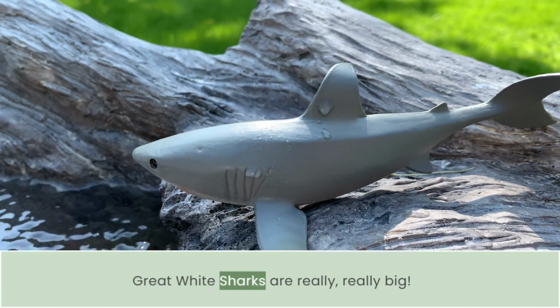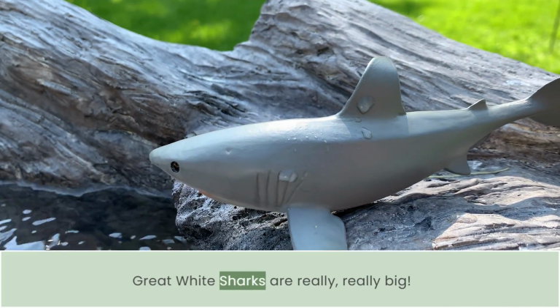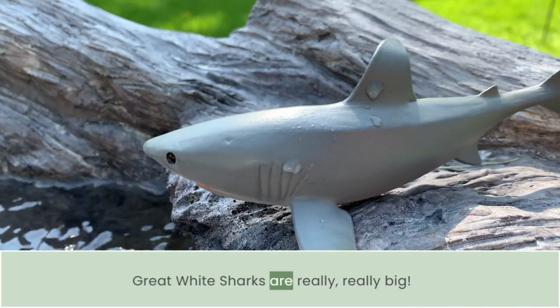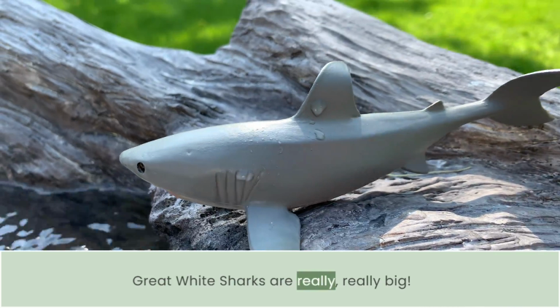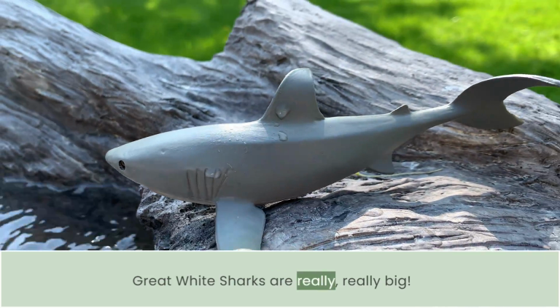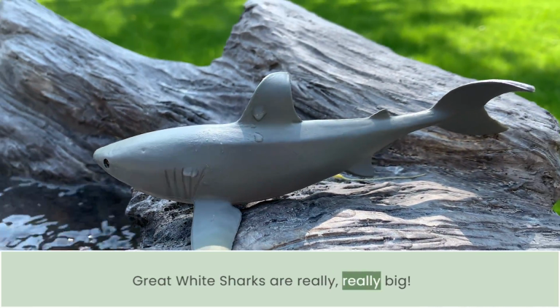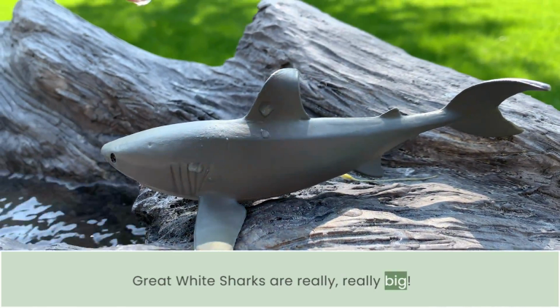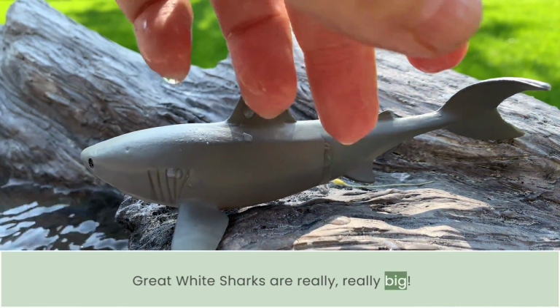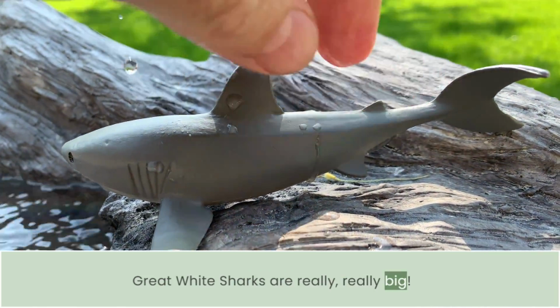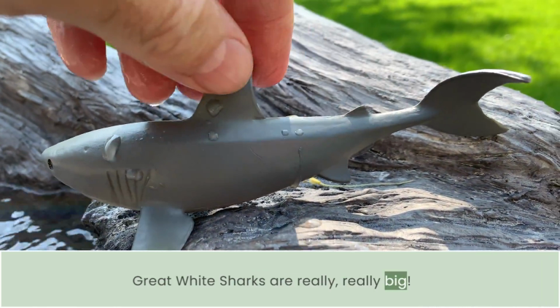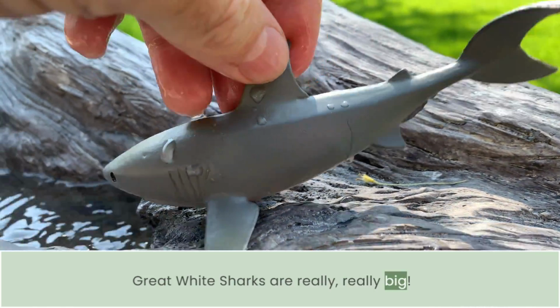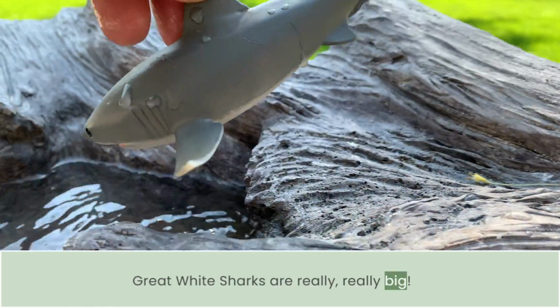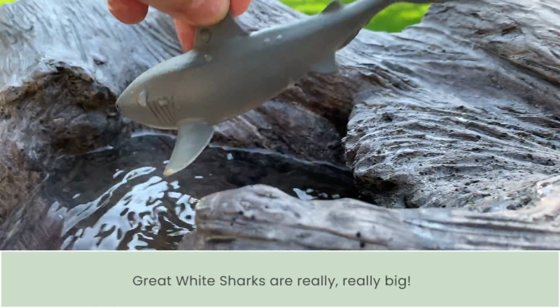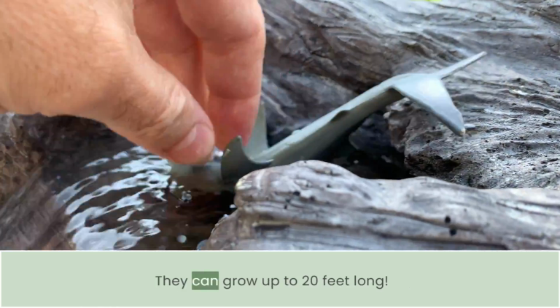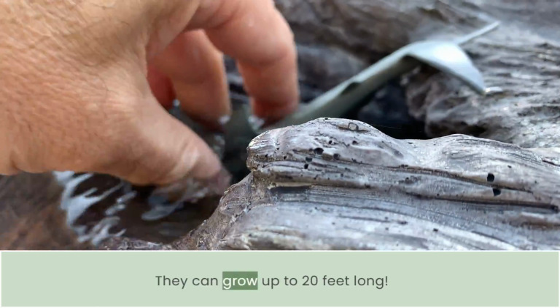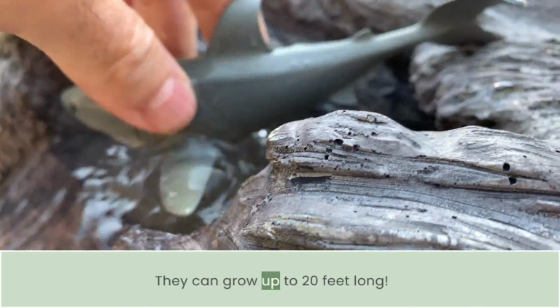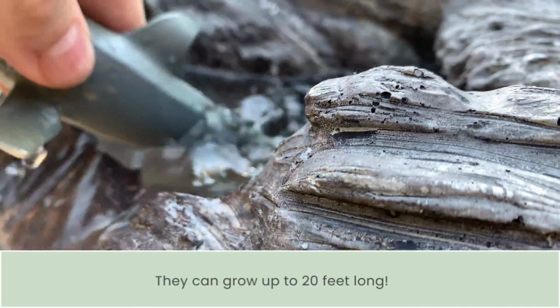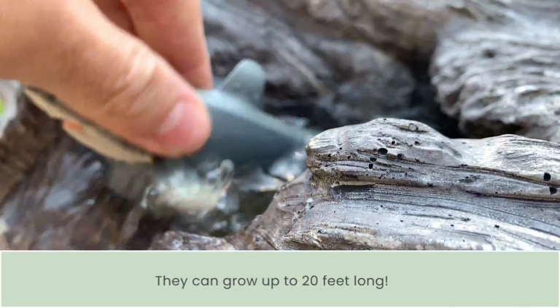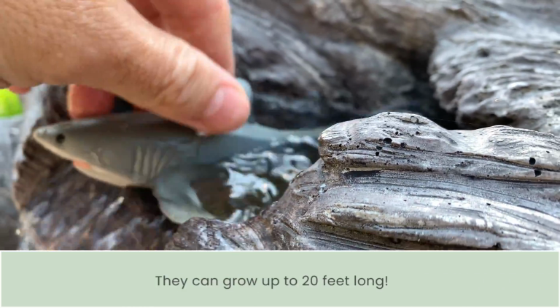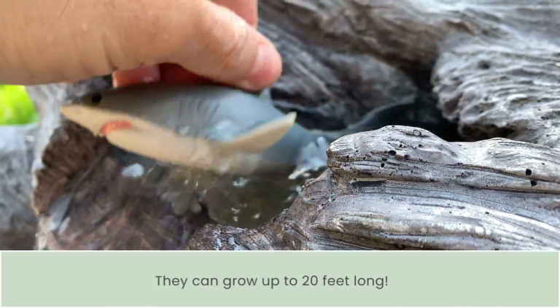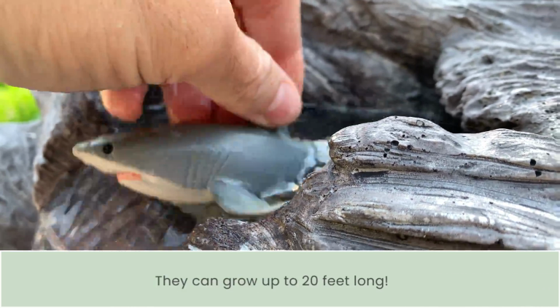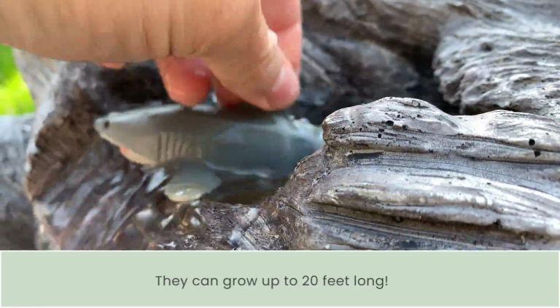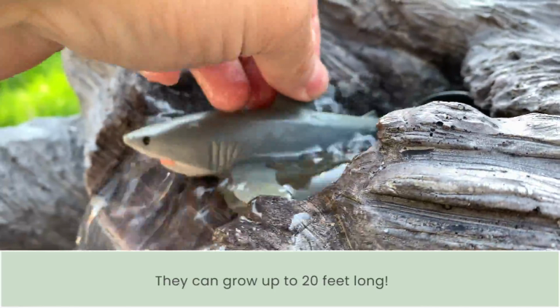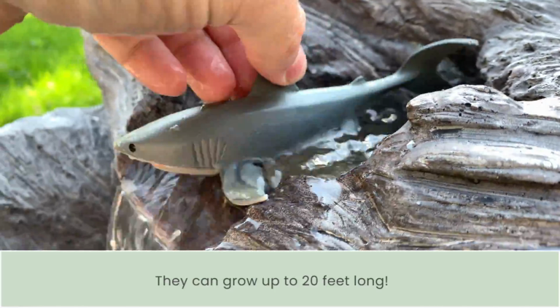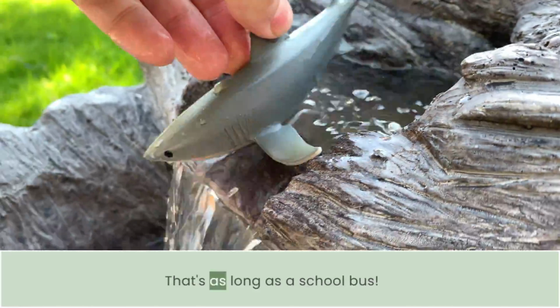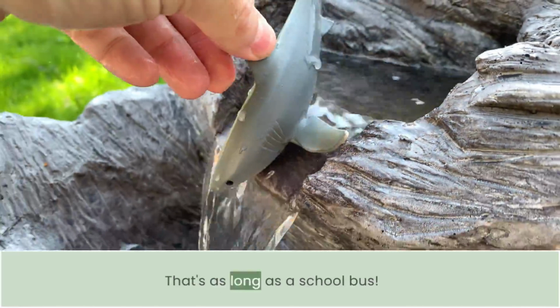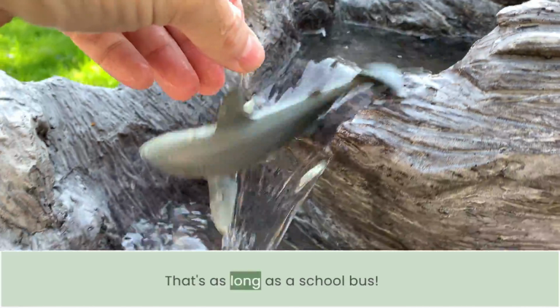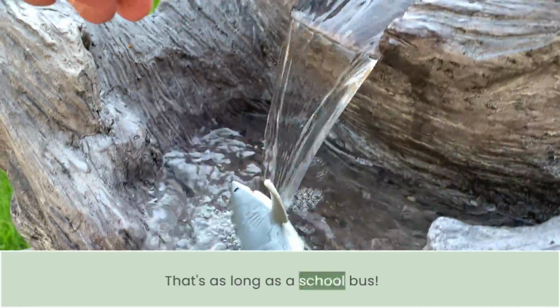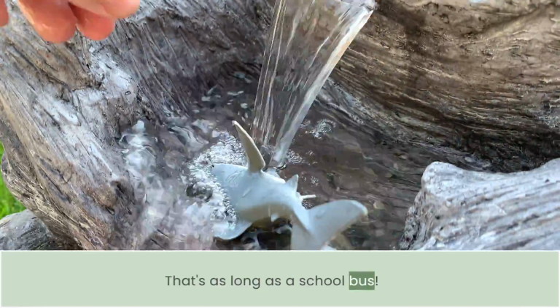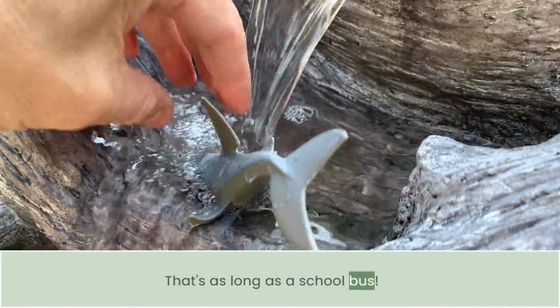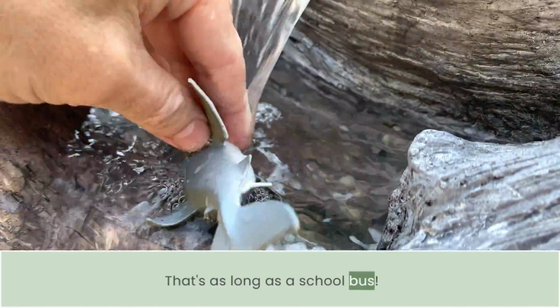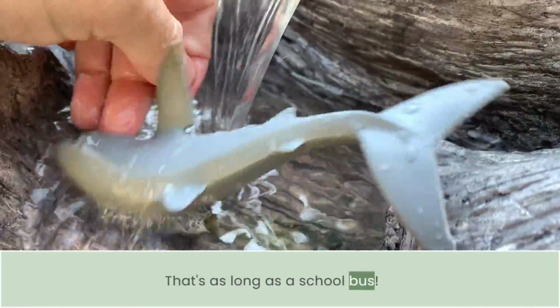Gray reef sharks are really, really big. They can grow up to 20 feet long — that's as long as a school bus.